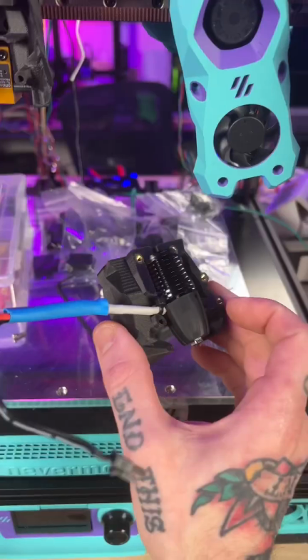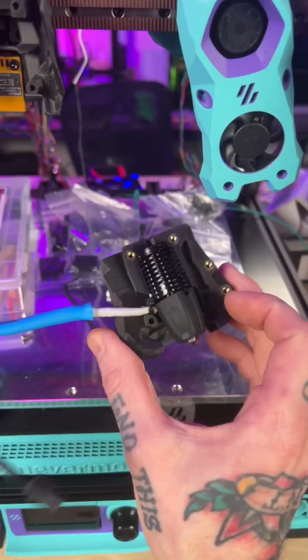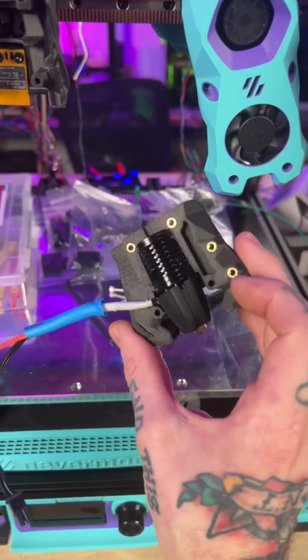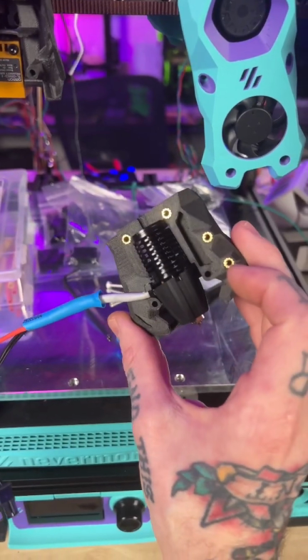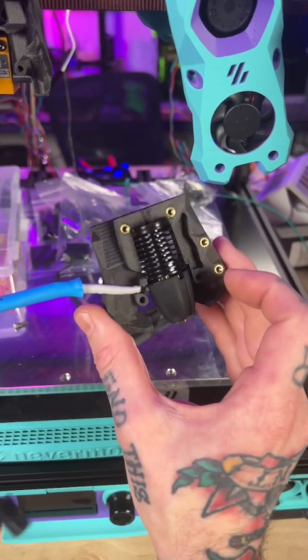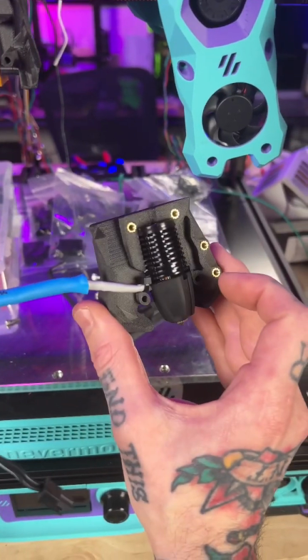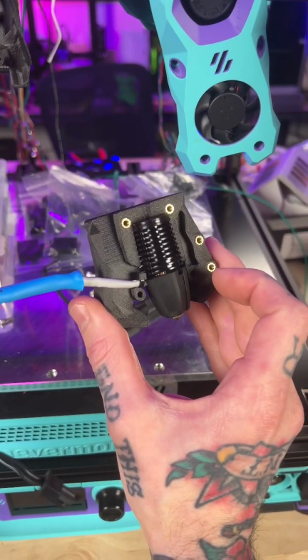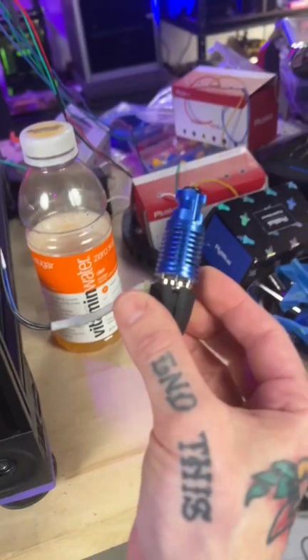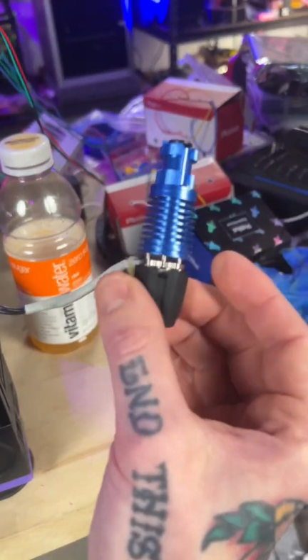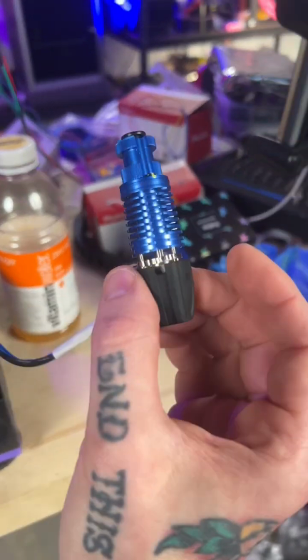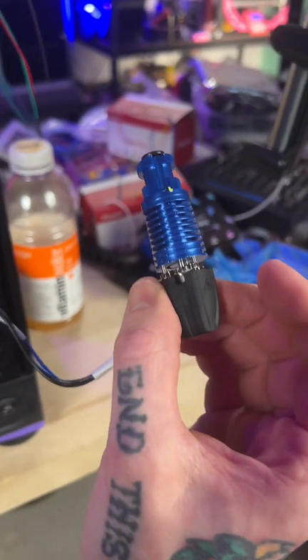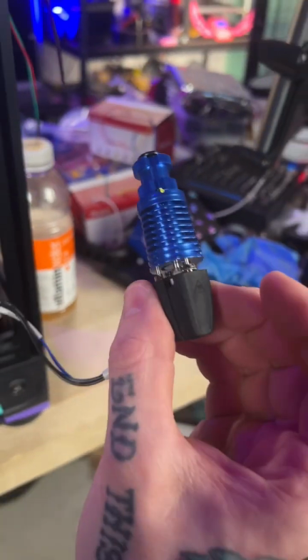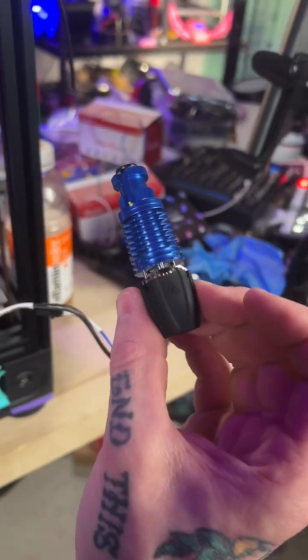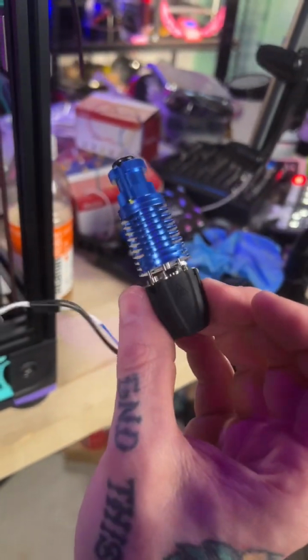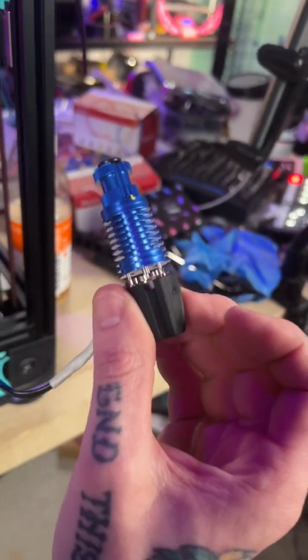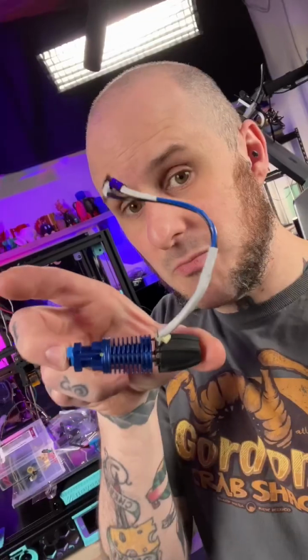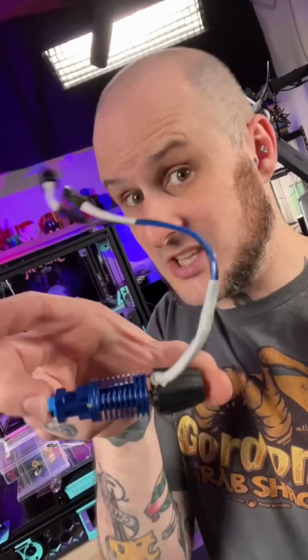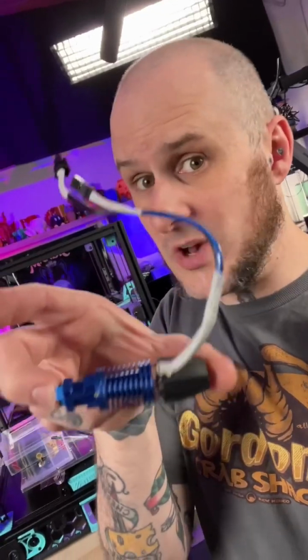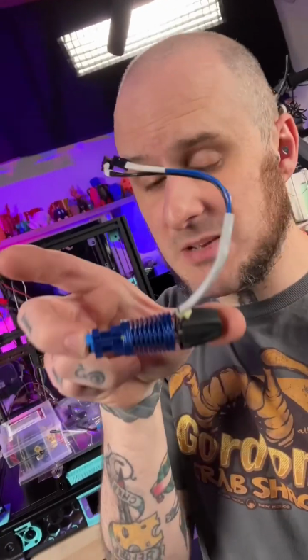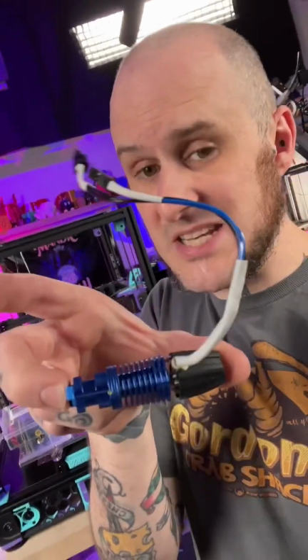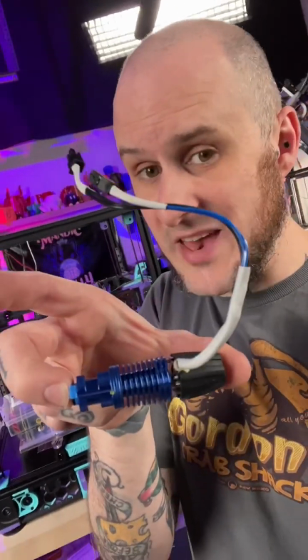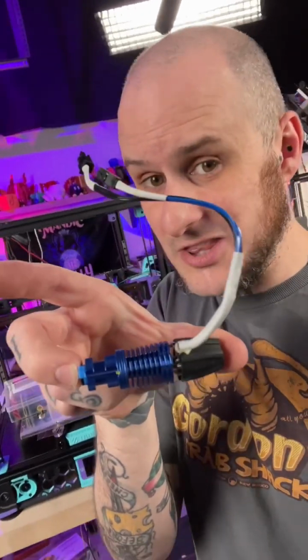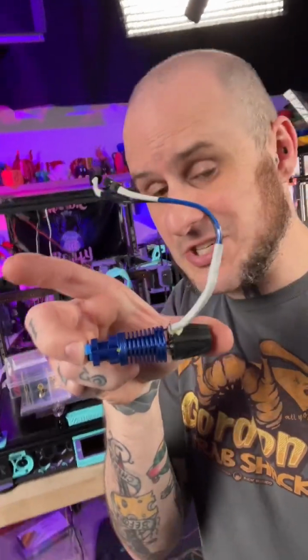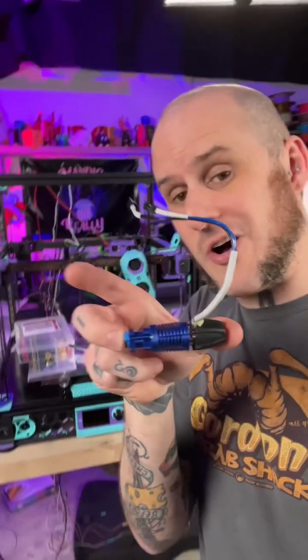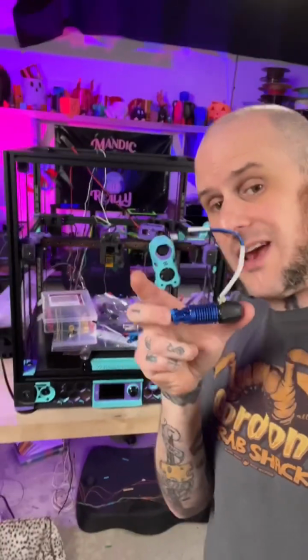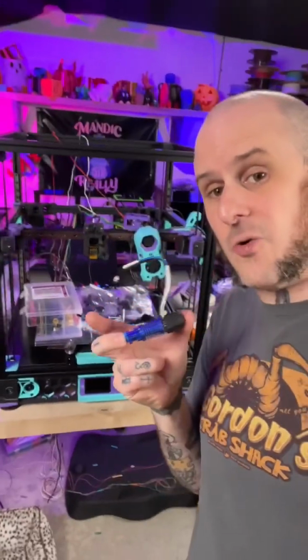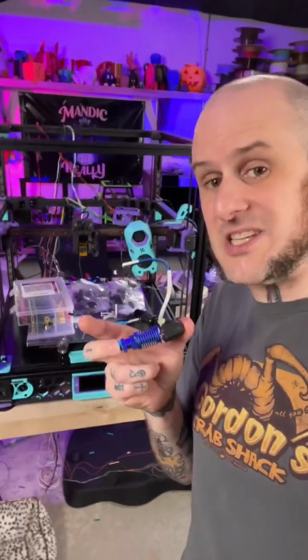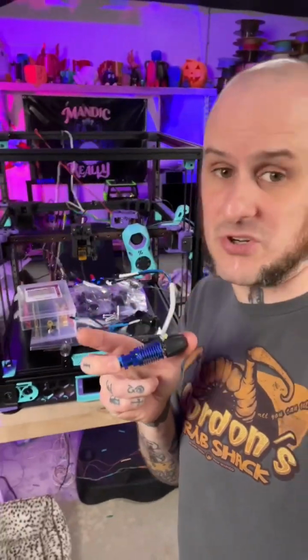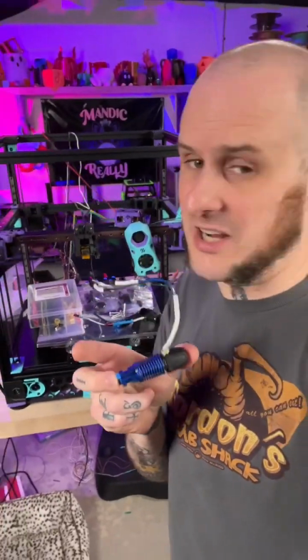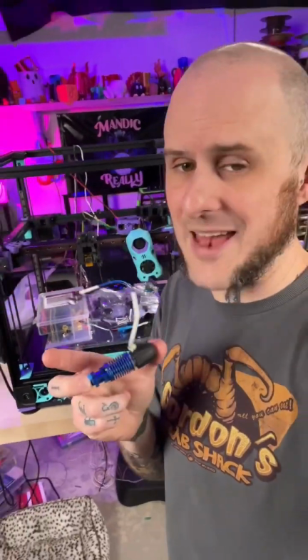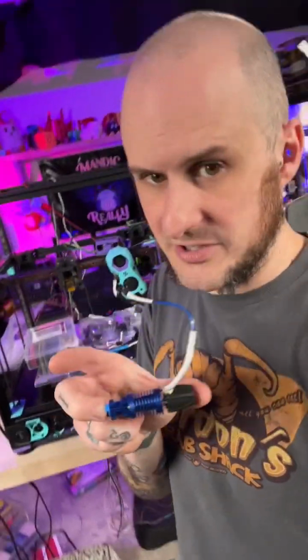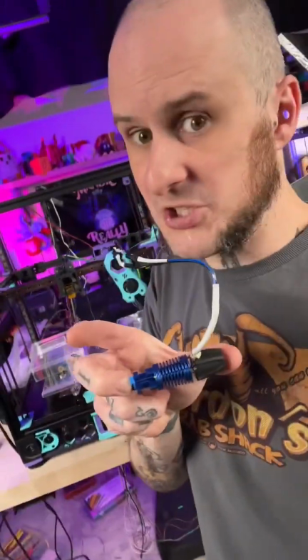I'm swapping out this FATIS Rapido hotend for this FATIS Rapido hotend, because the new one has a PT-1000 thermistor on it, and I don't want to be temperature limited at all in this machine.